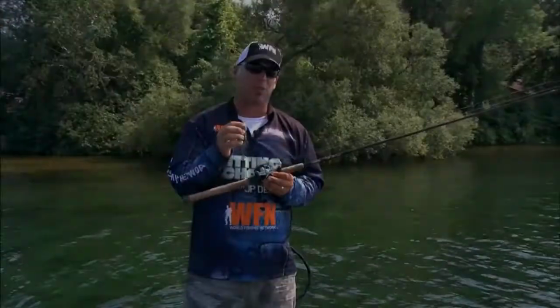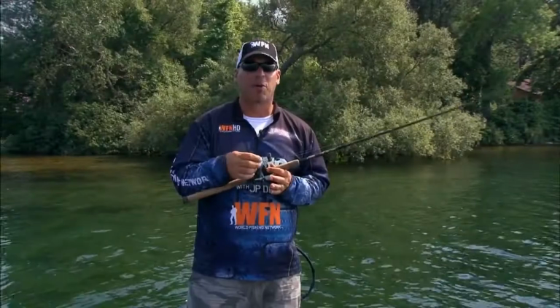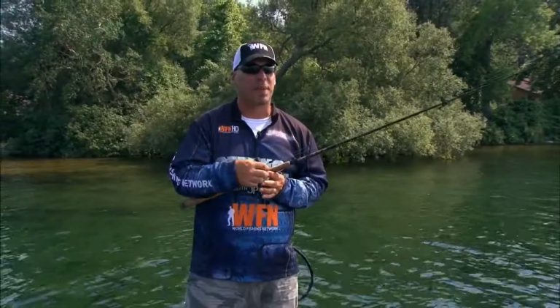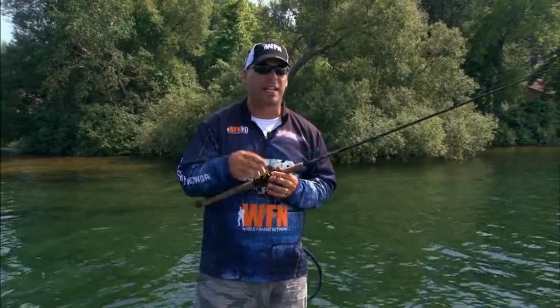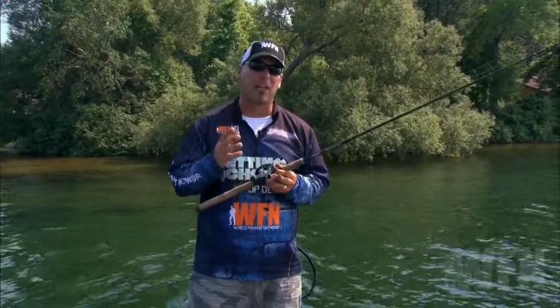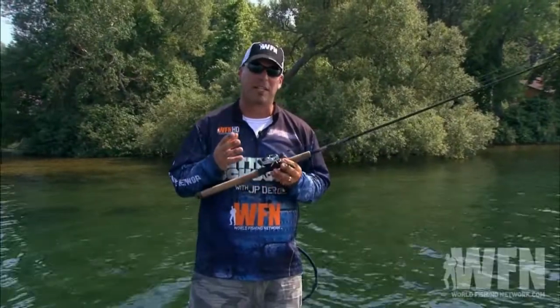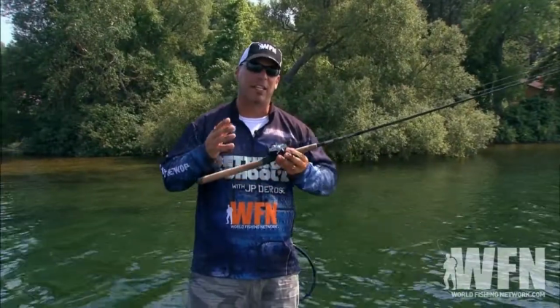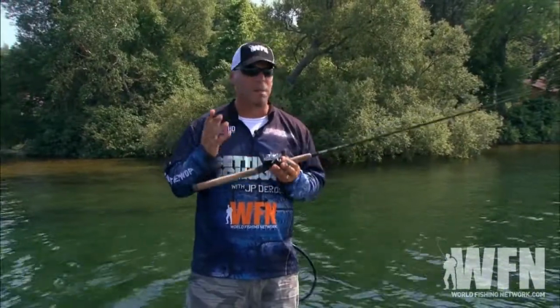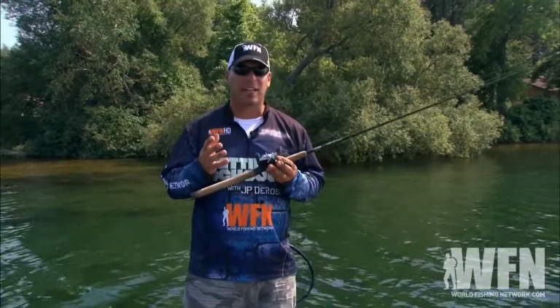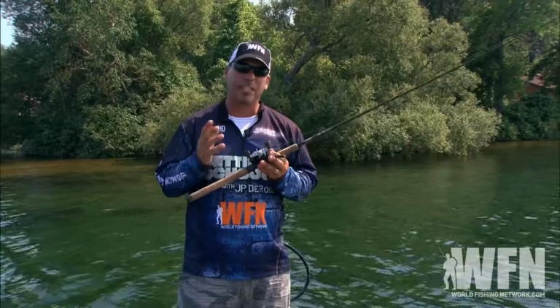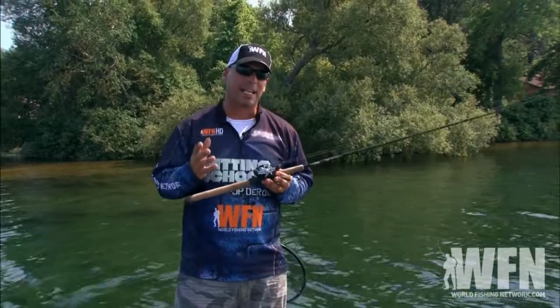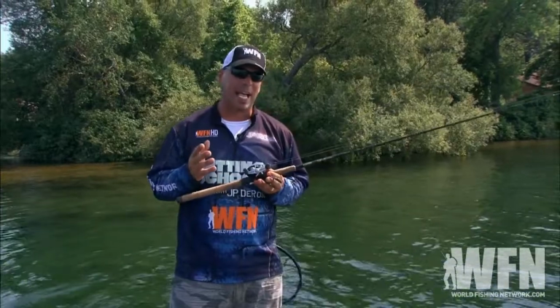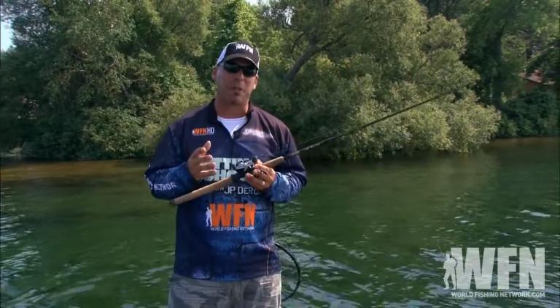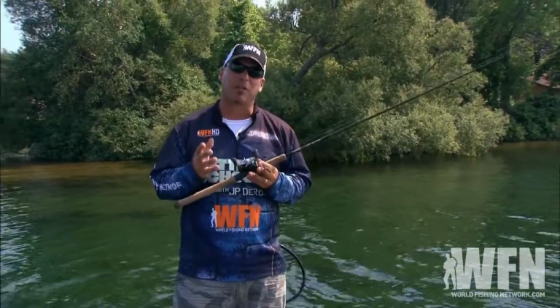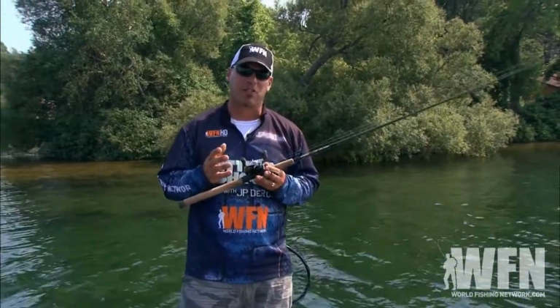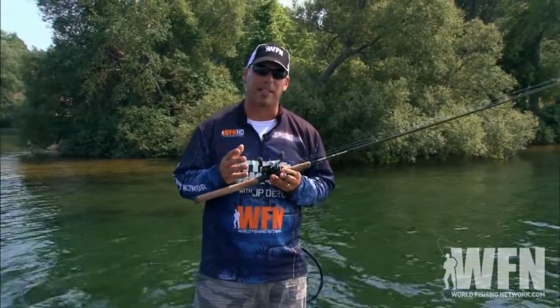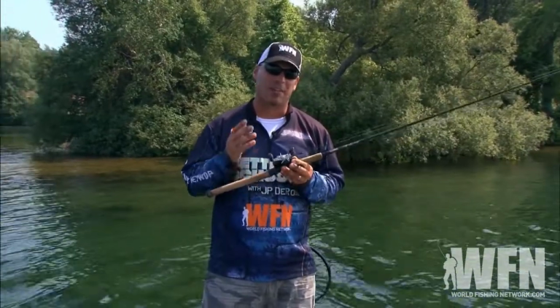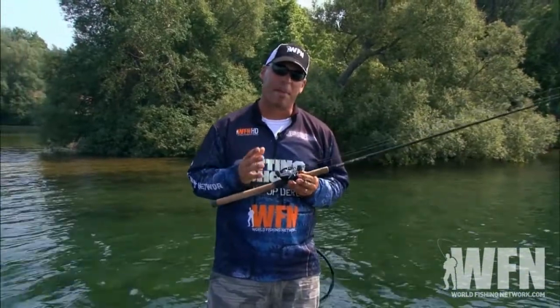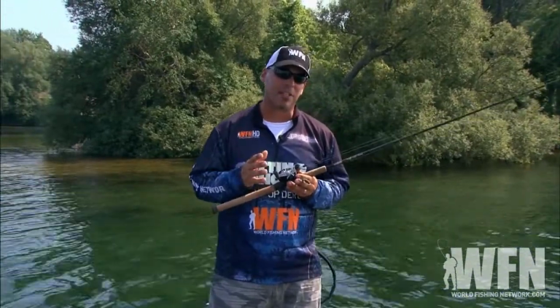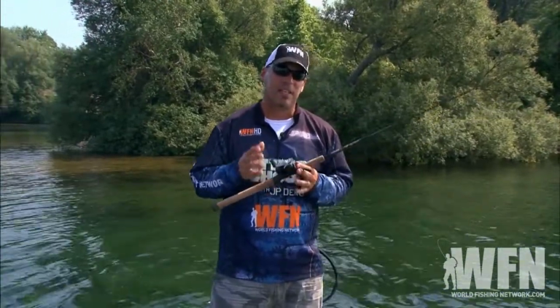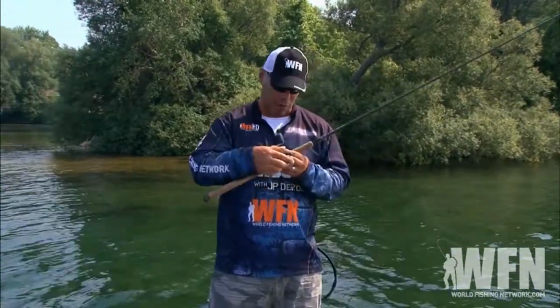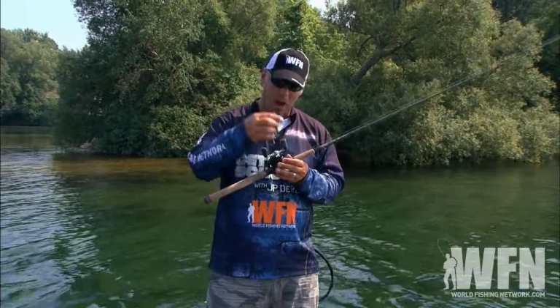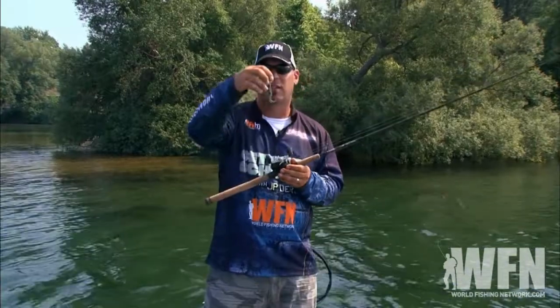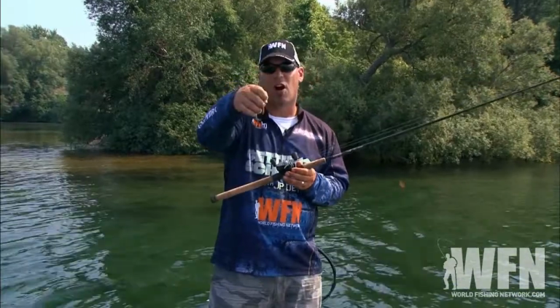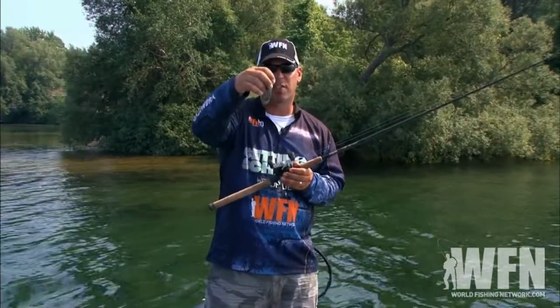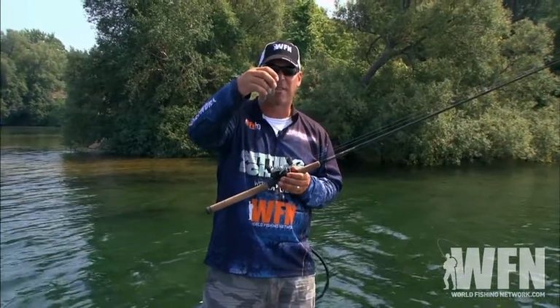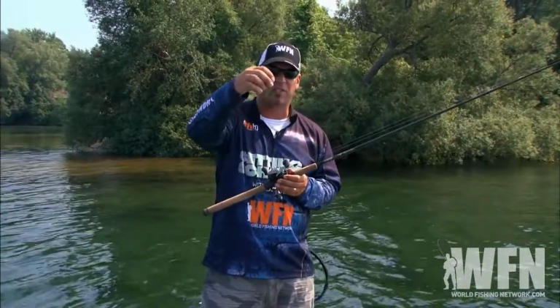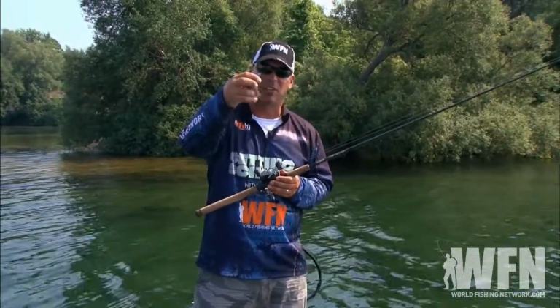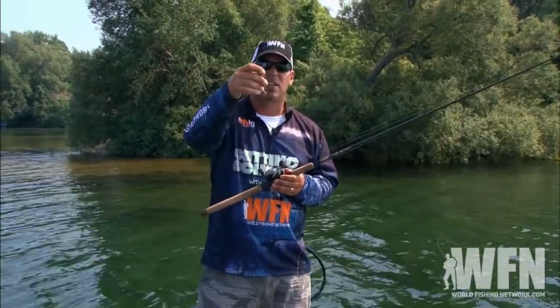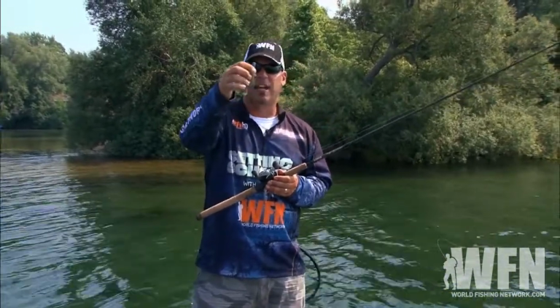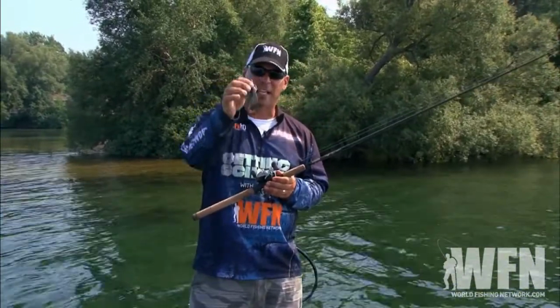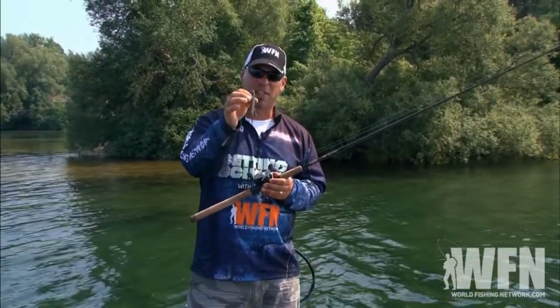We're talking about creature baits today. What they are is basically baits that really don't look like anything natural, but they trigger a lot of strikes. They have a lot of appendages, they have craw claws on them, they have twister tail kind of ends on them.